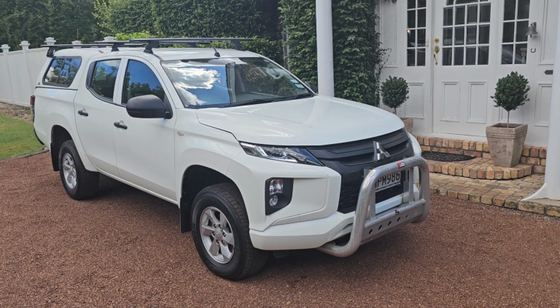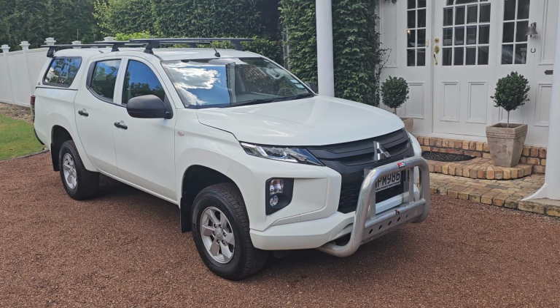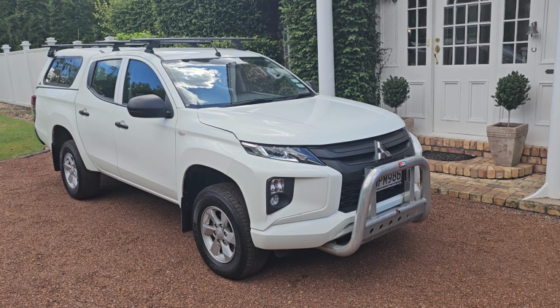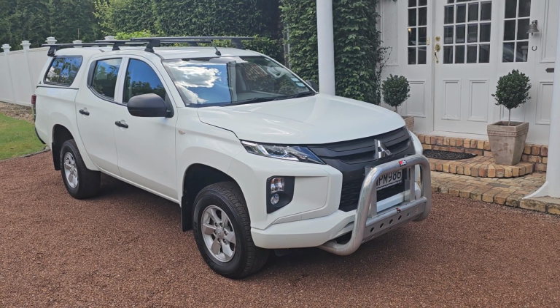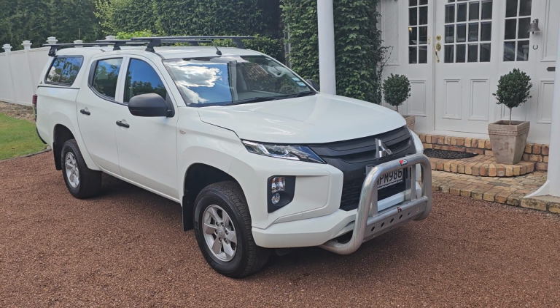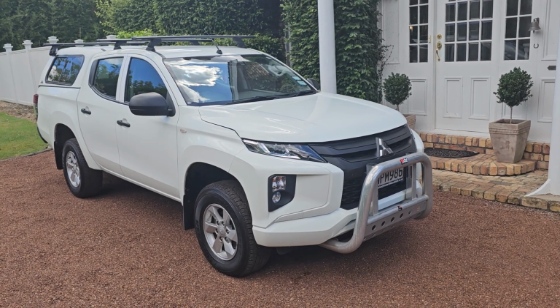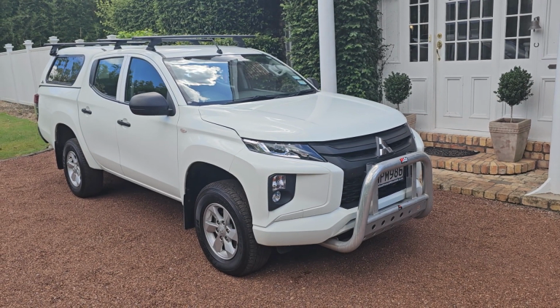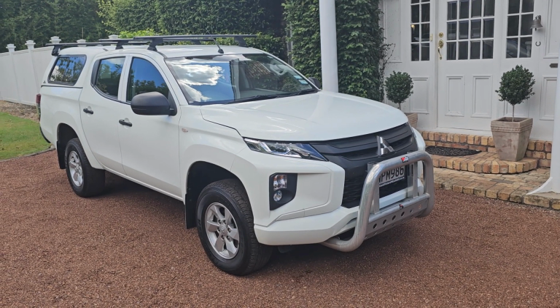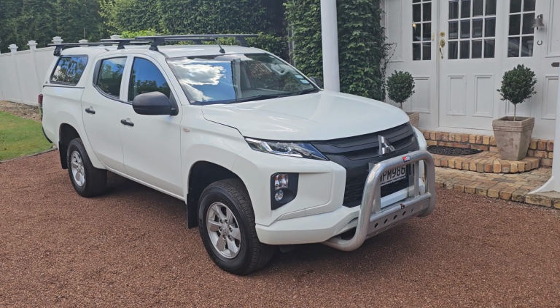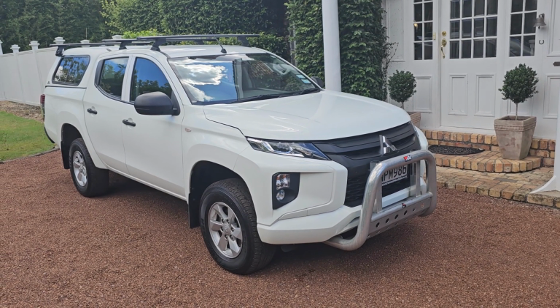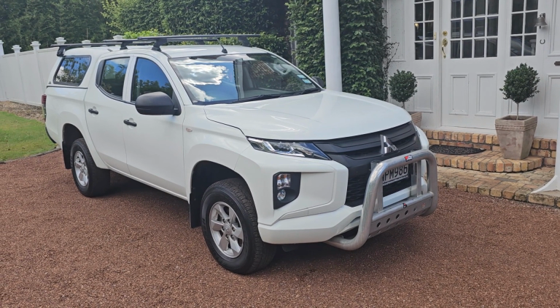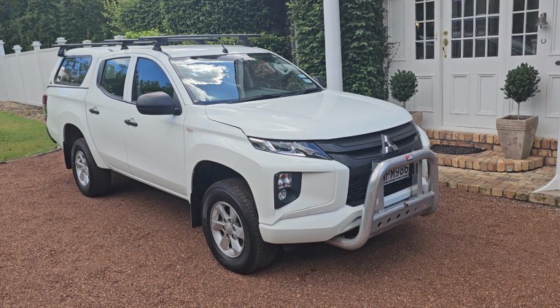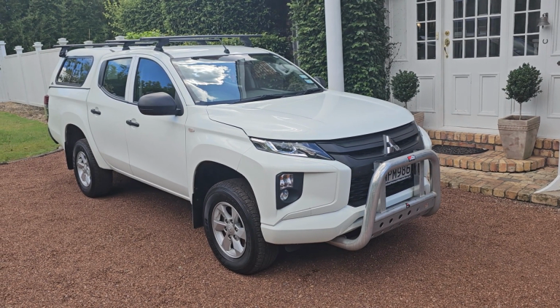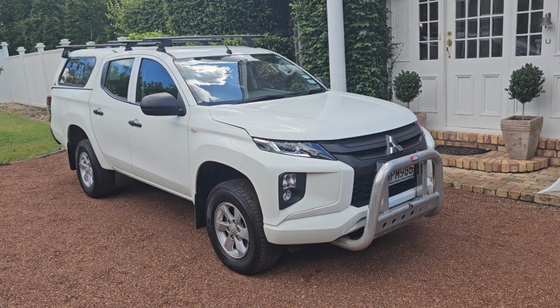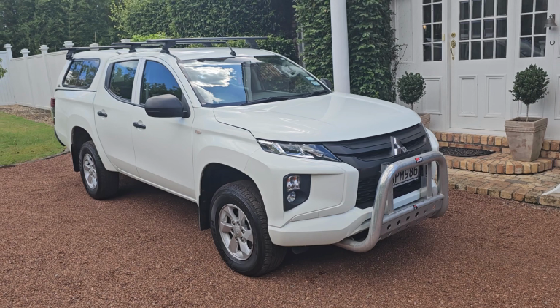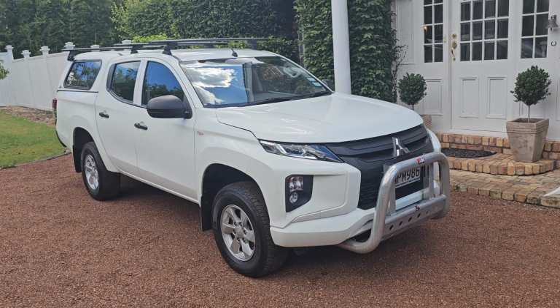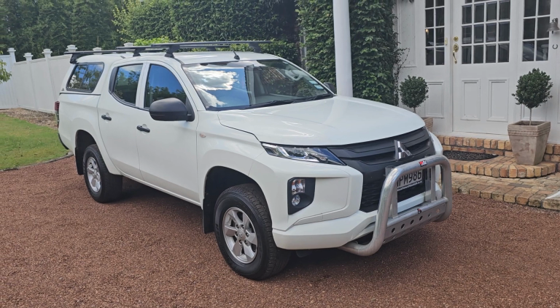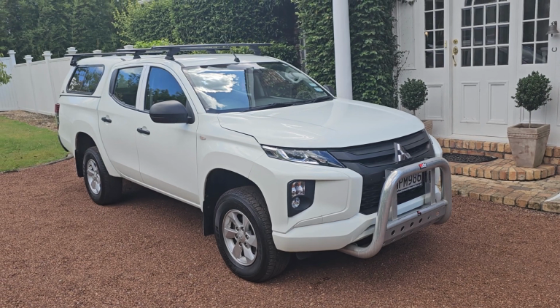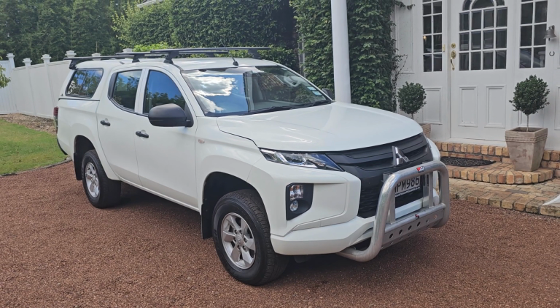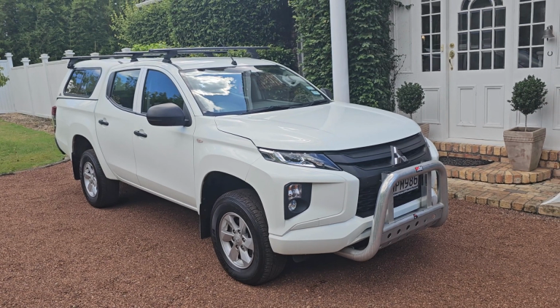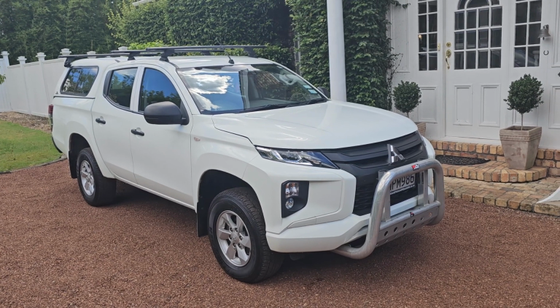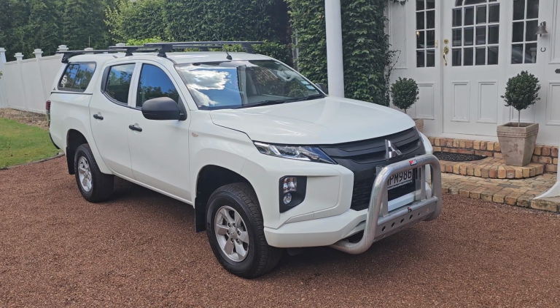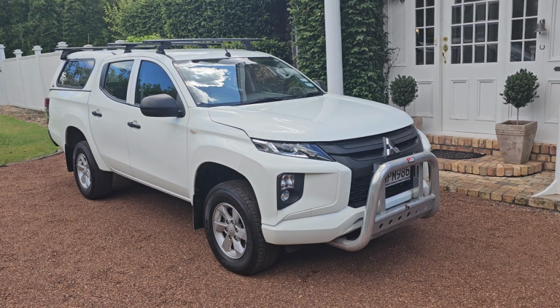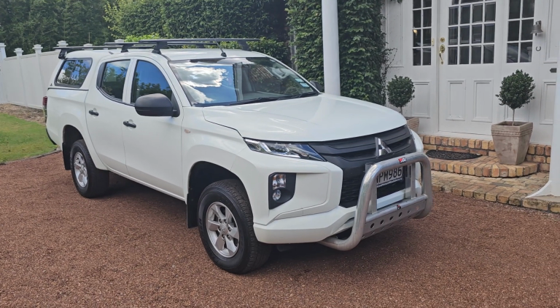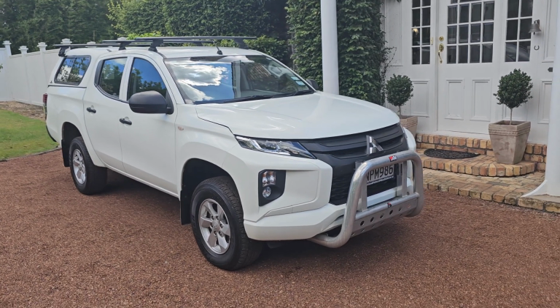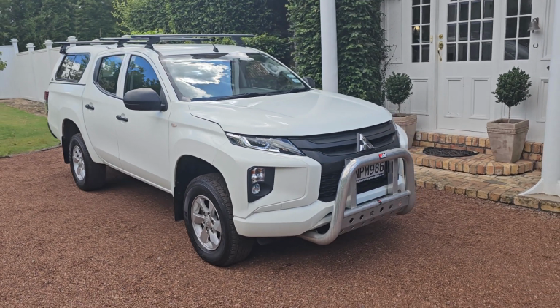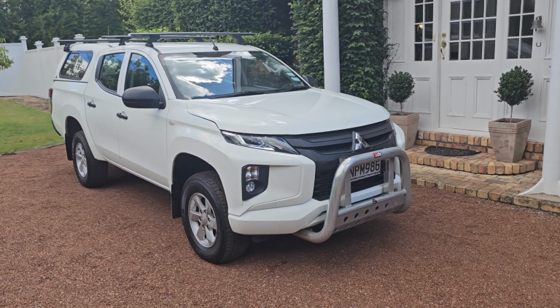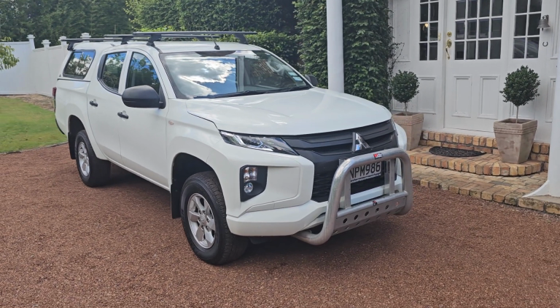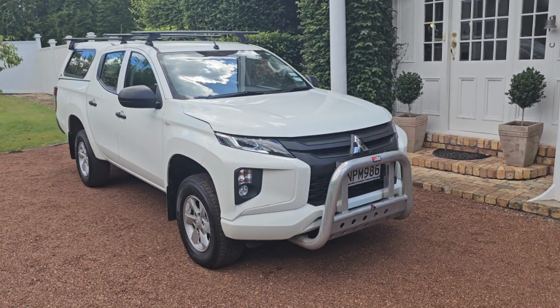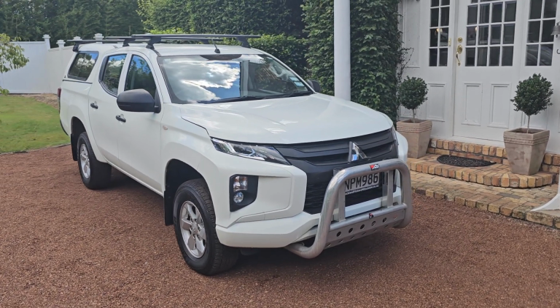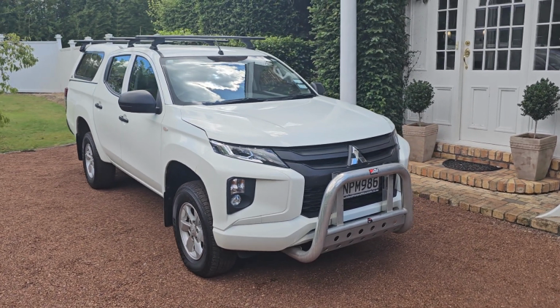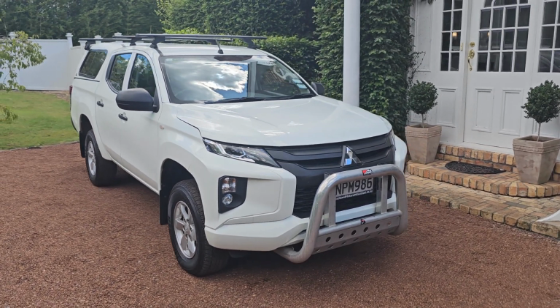Here we have a great example of a New Zealand new Mitsubishi Triton. This is a GLX model. It is two-wheel drive and it has quite a few added extras.